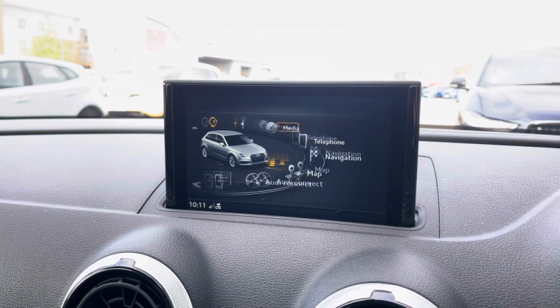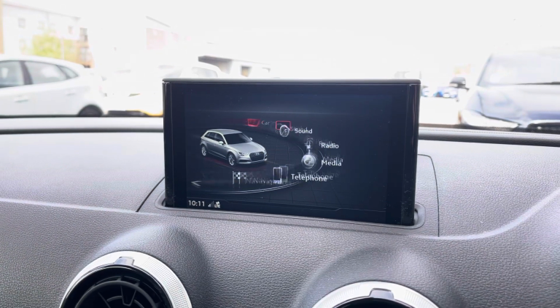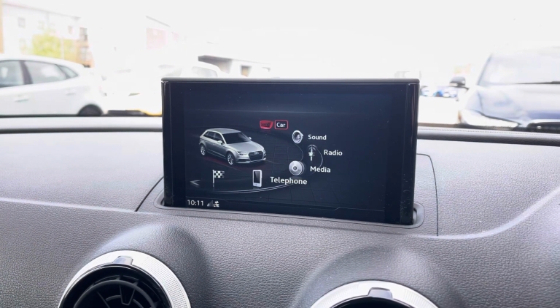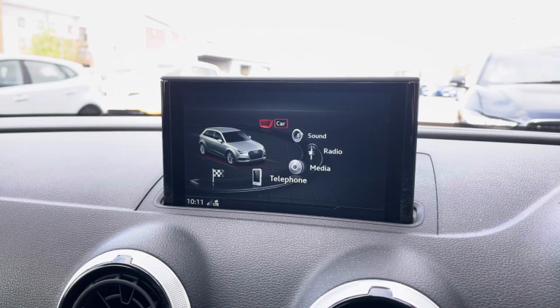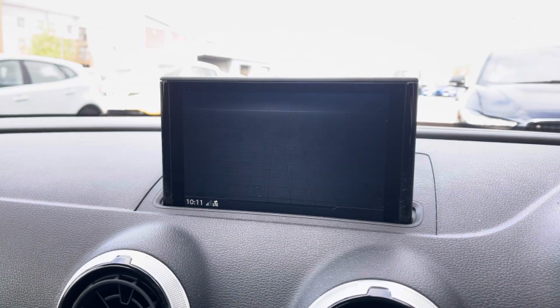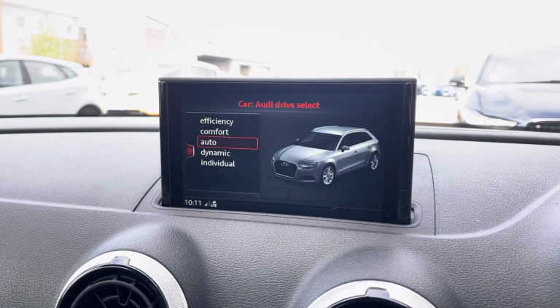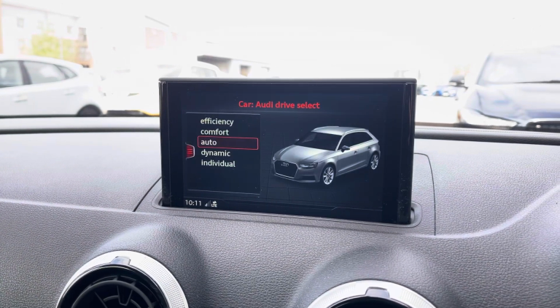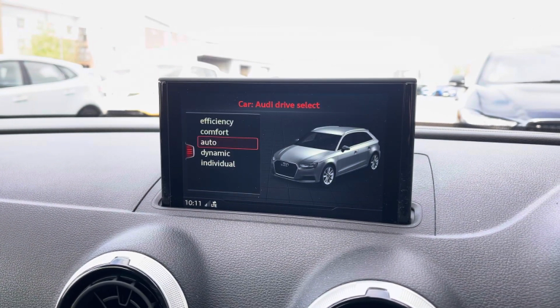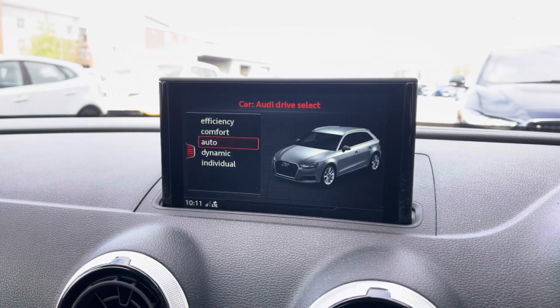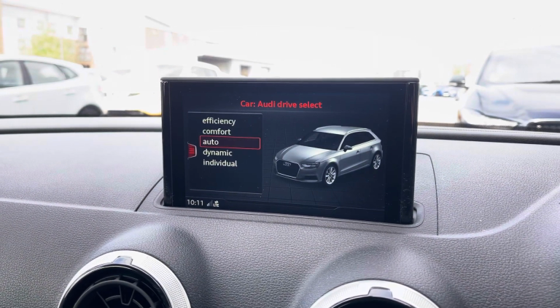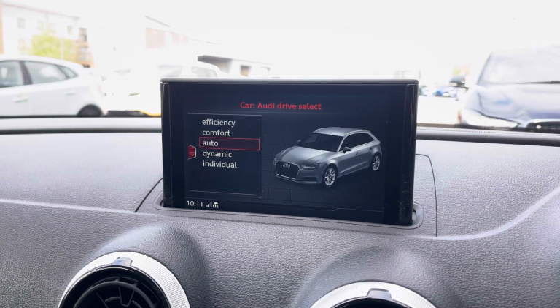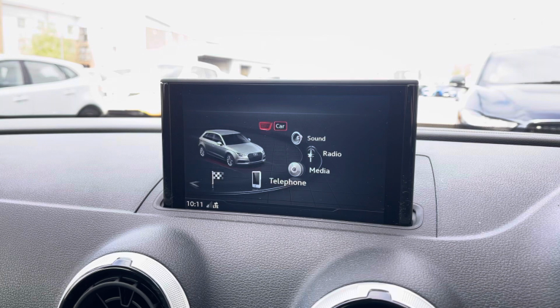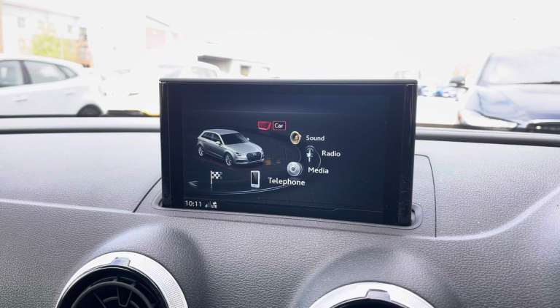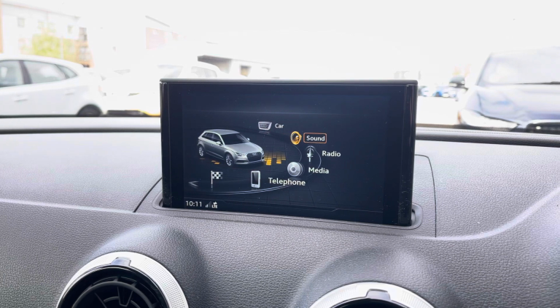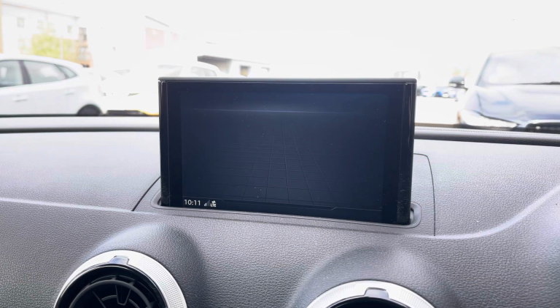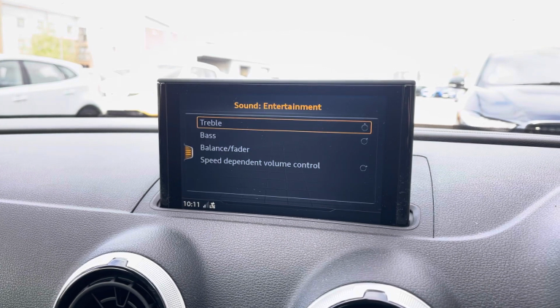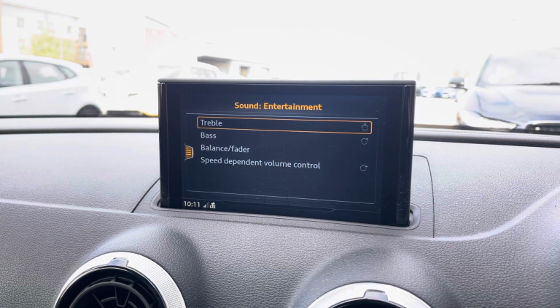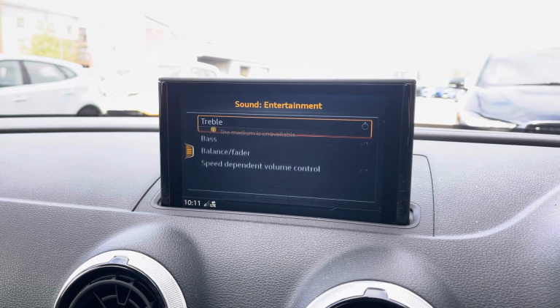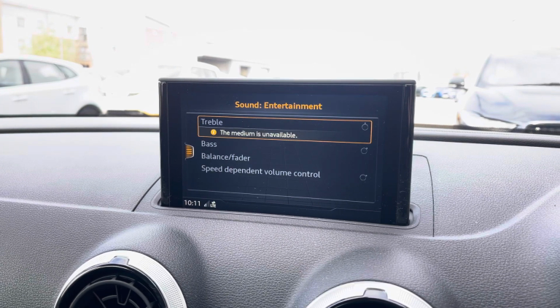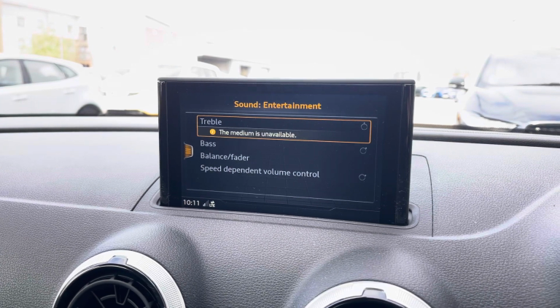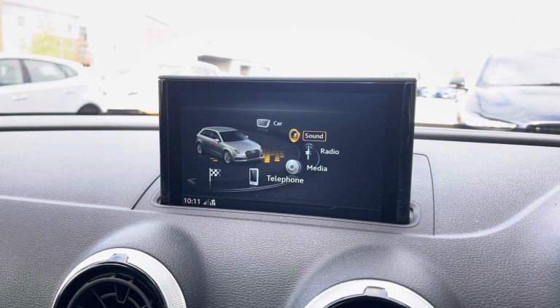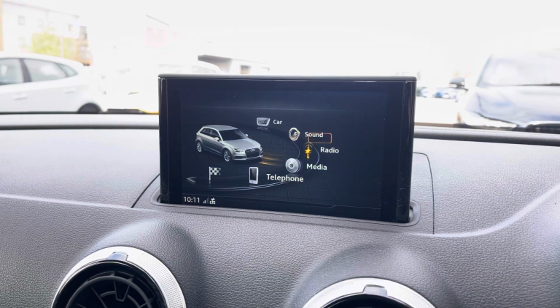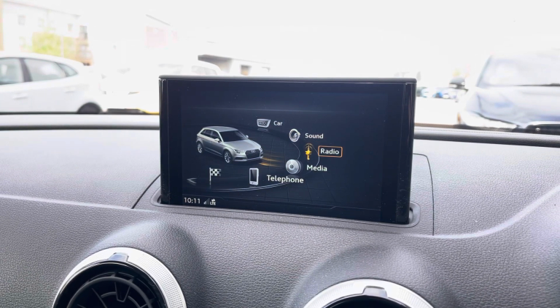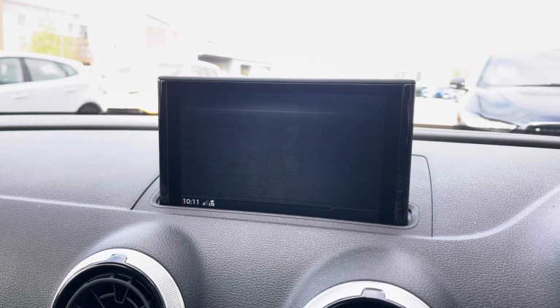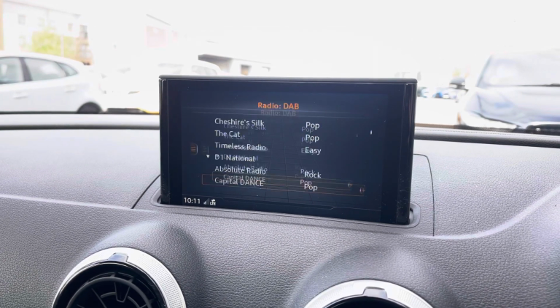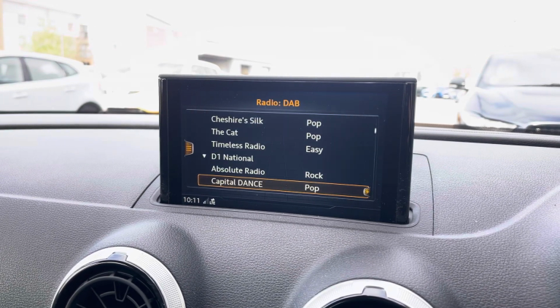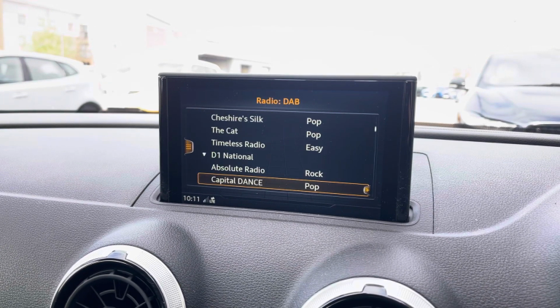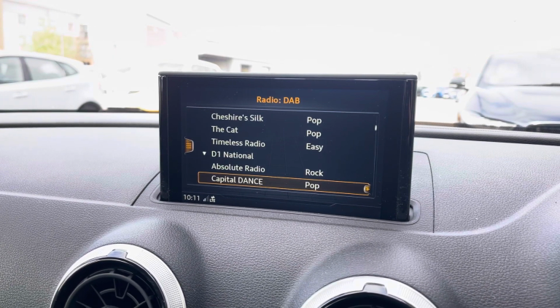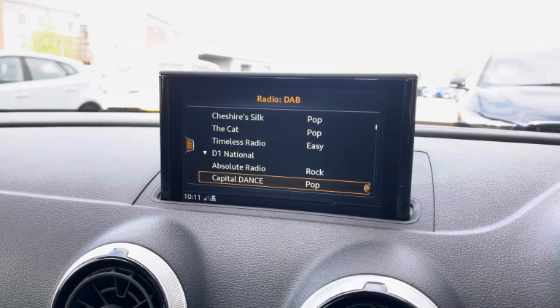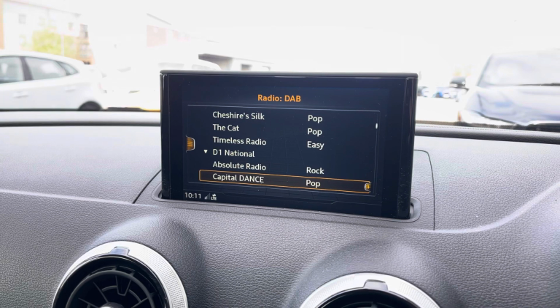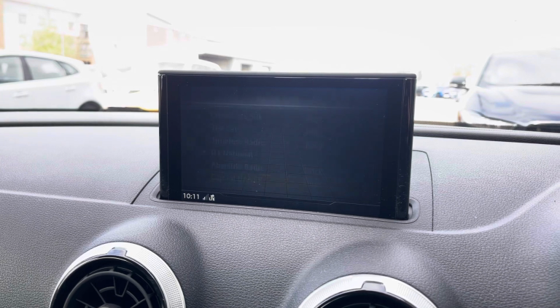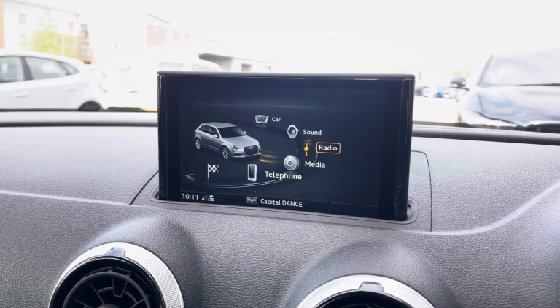In the centre you've got your entertainment — the infotainment system — and it does come with Audi's Drive Select, which you can seamlessly change to adjust the setup of the car to aid the driving style of your choice.